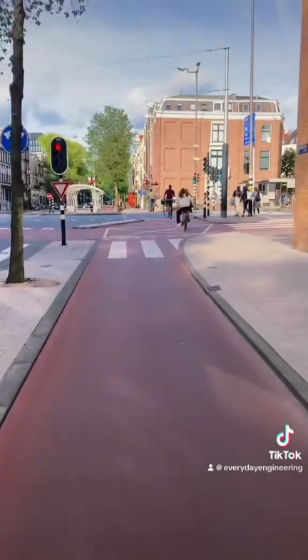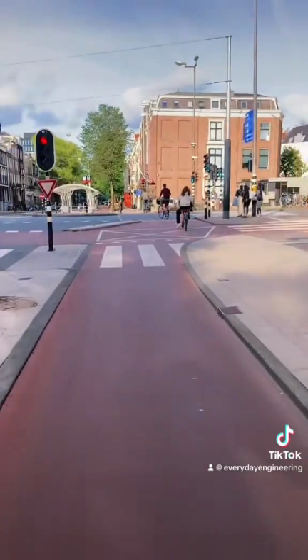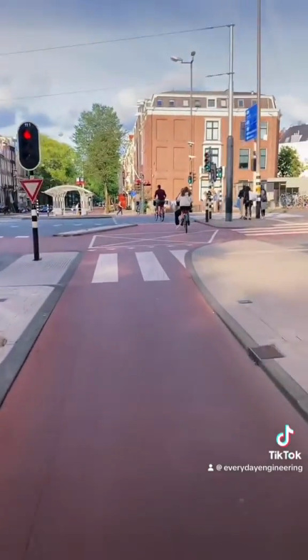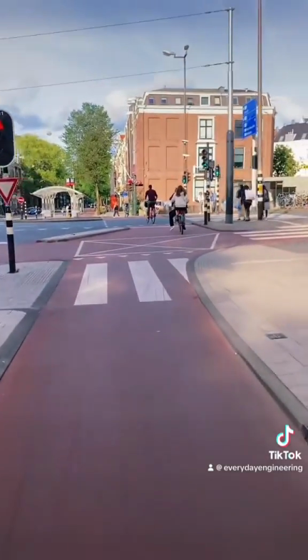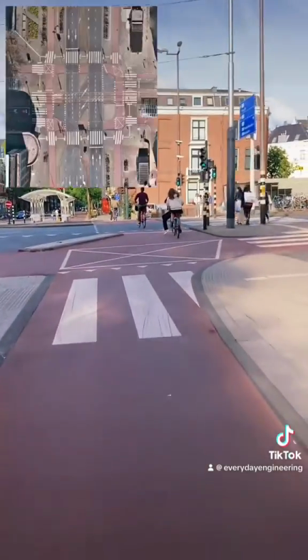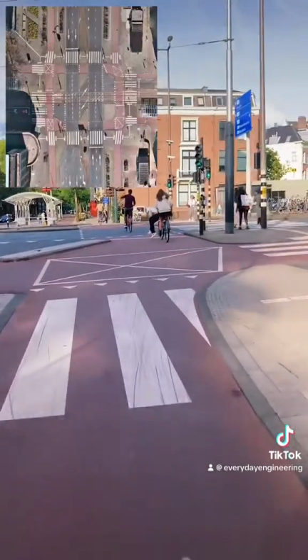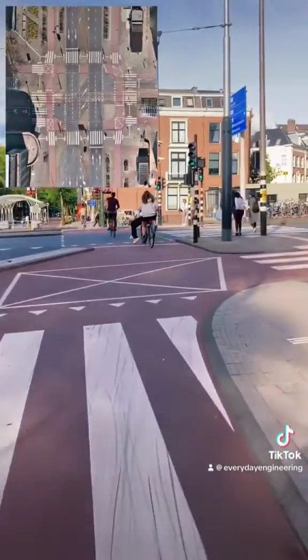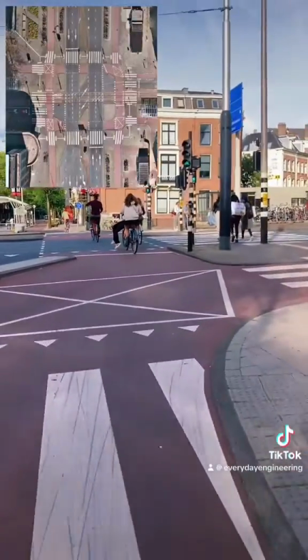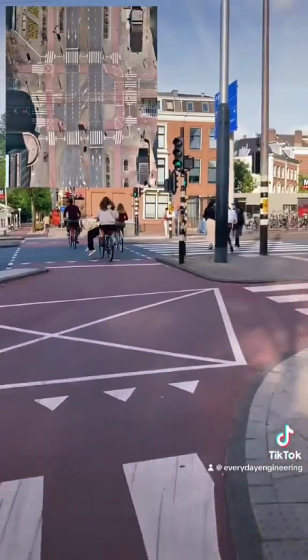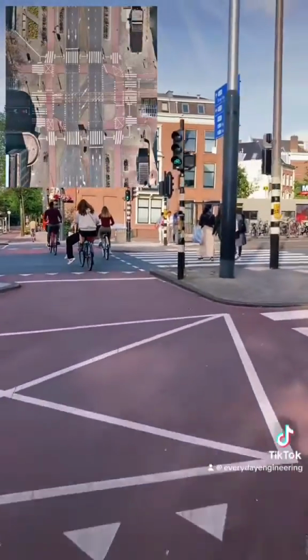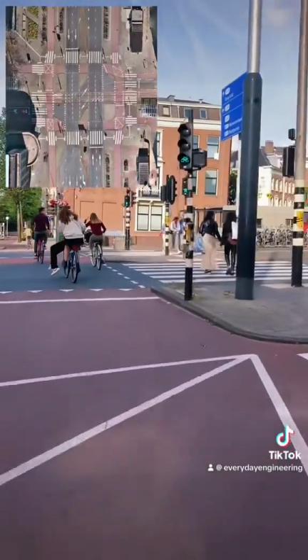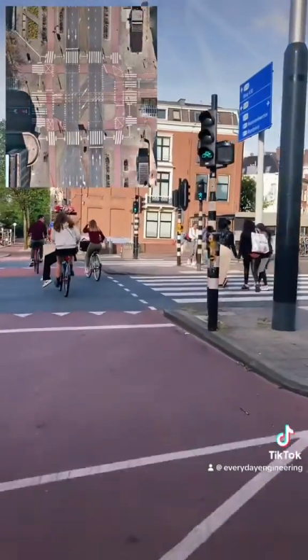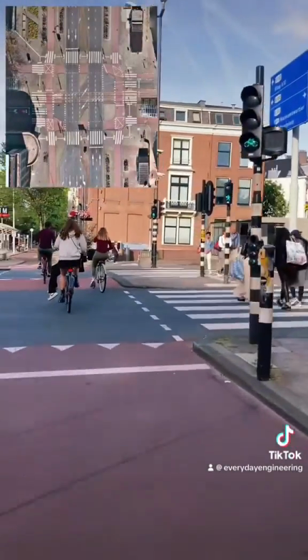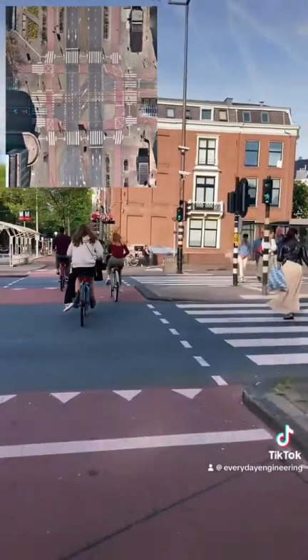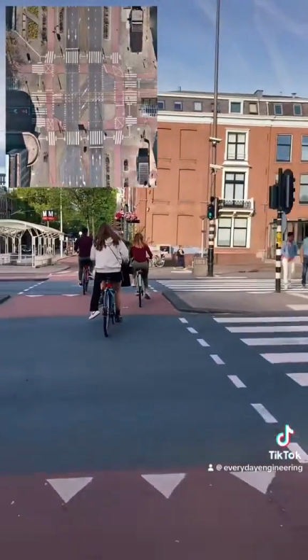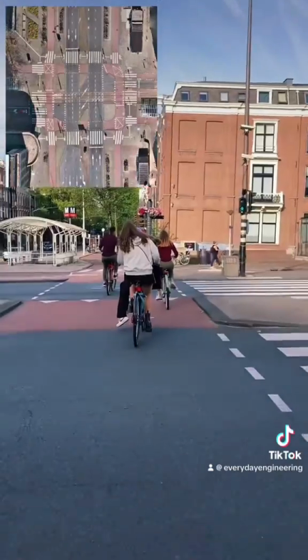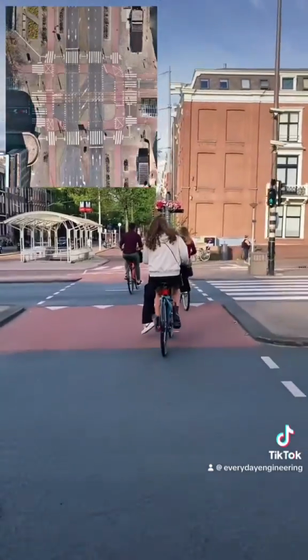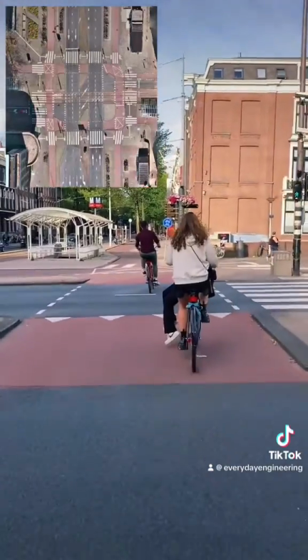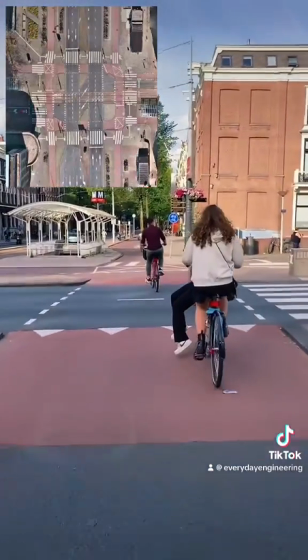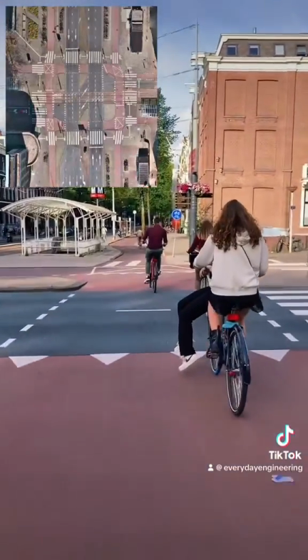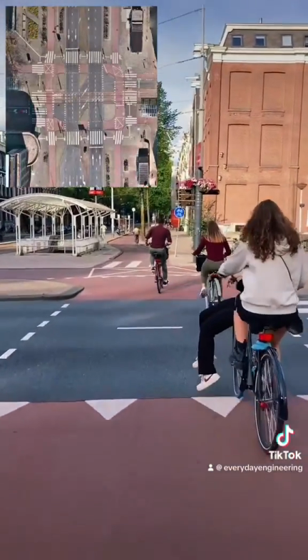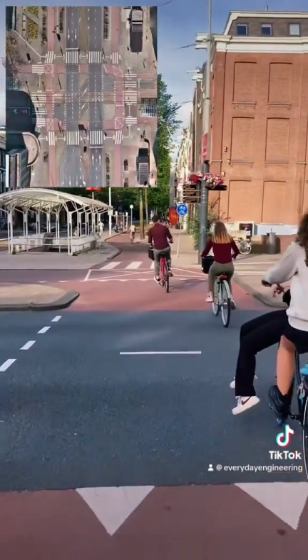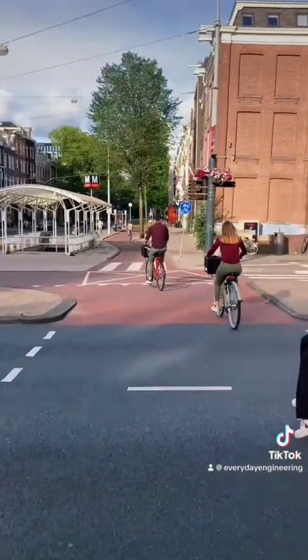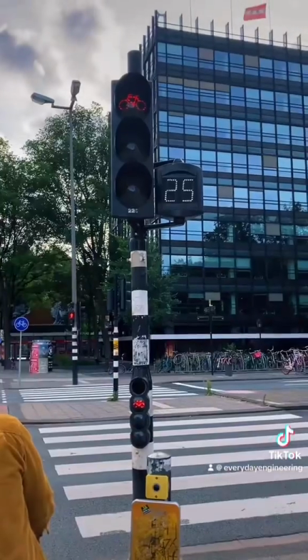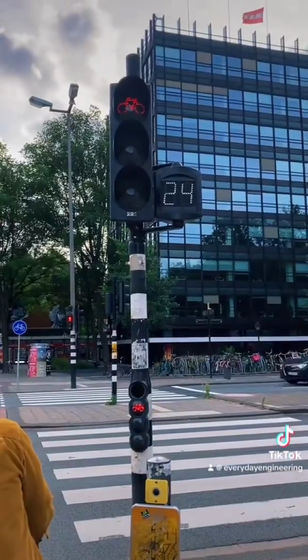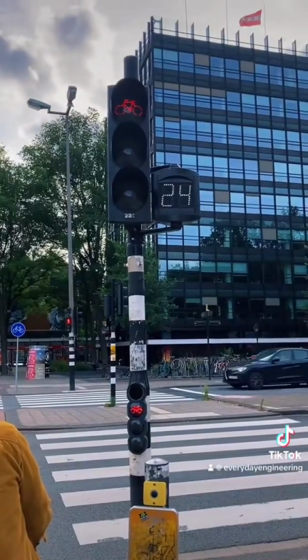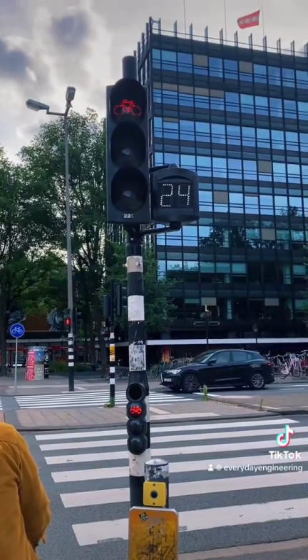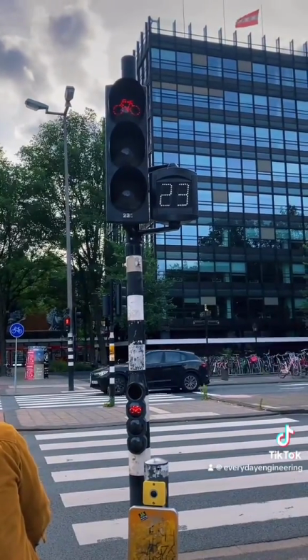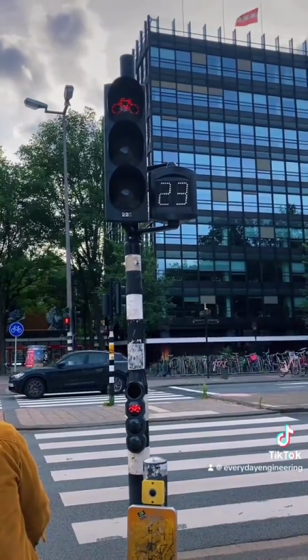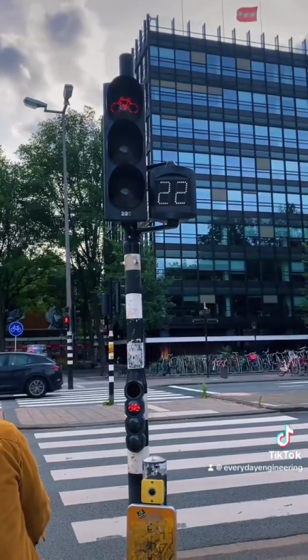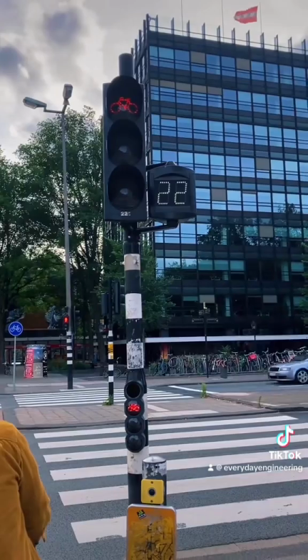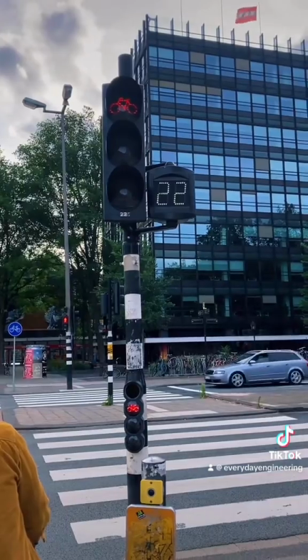Cycling through one of these designs feels pretty seamless. Because of the buffer area and islands, the amount of time you're actually in the roadway is much shorter, and some include cool features like this countdown timer to let you know how much longer you have to wait.